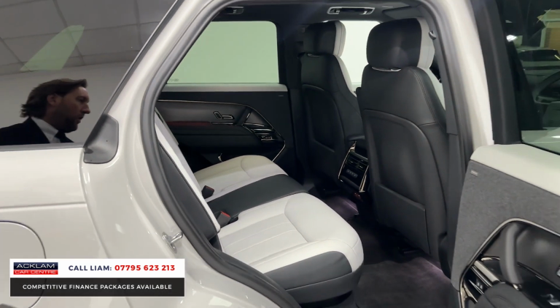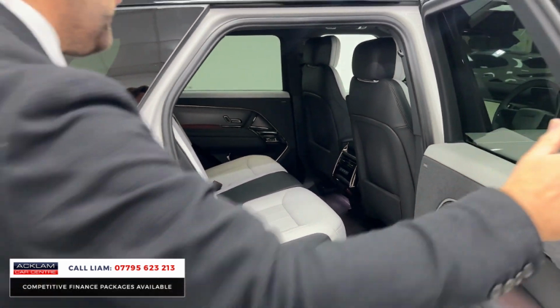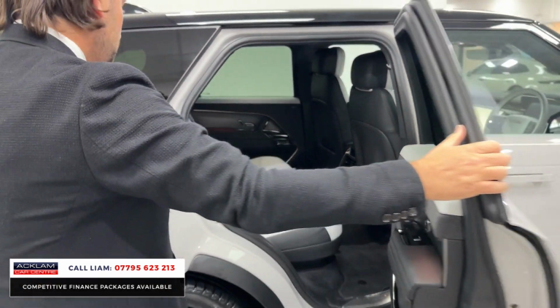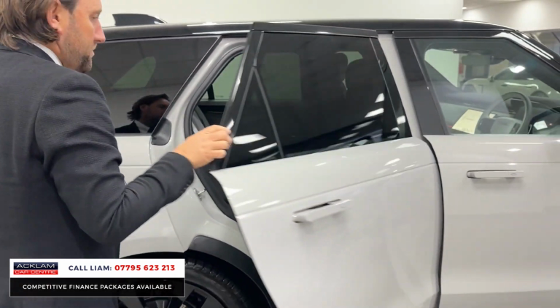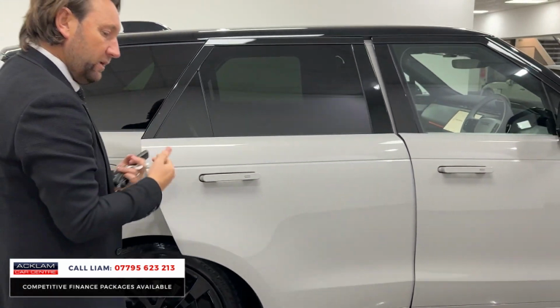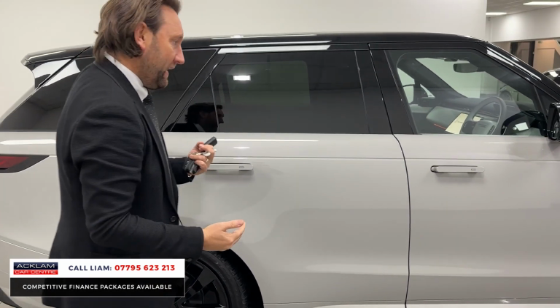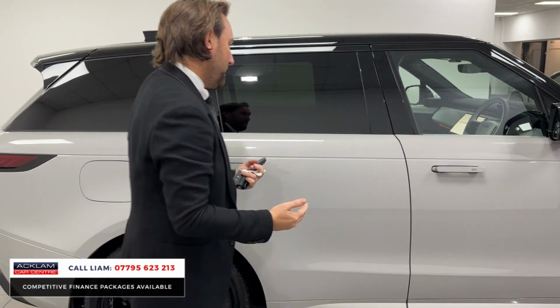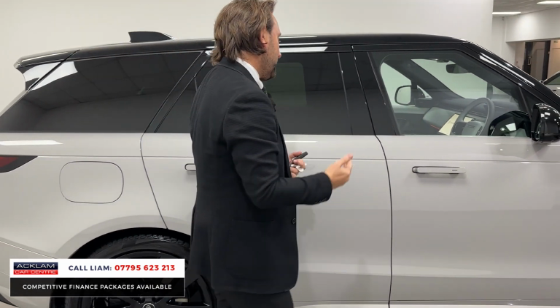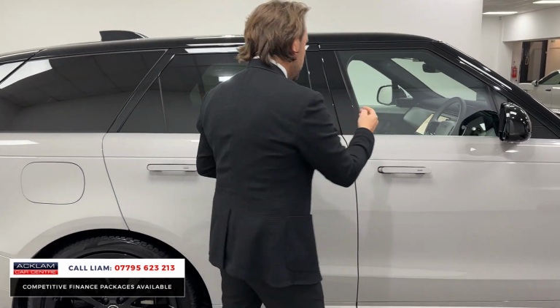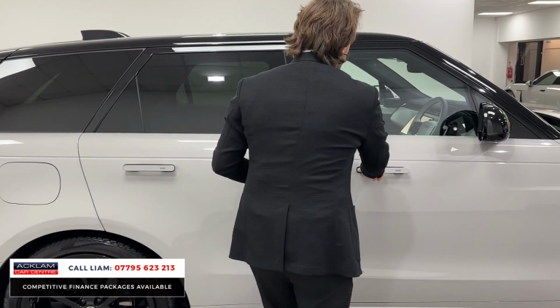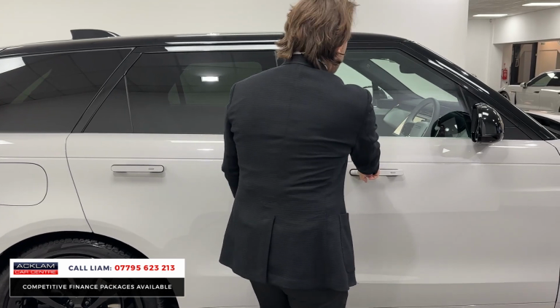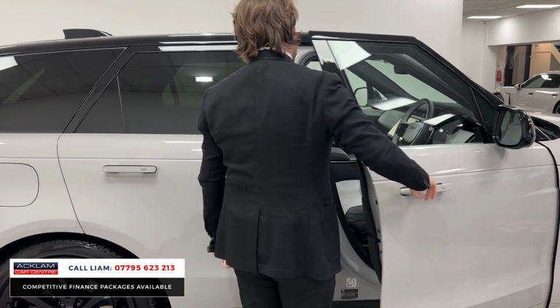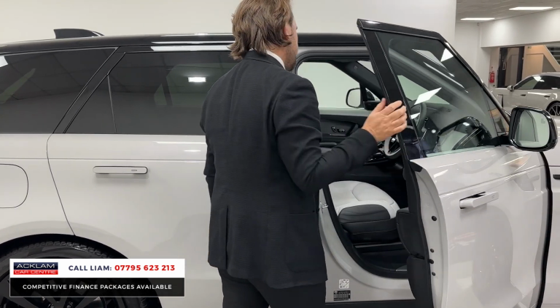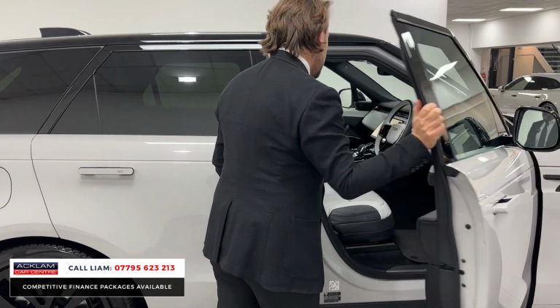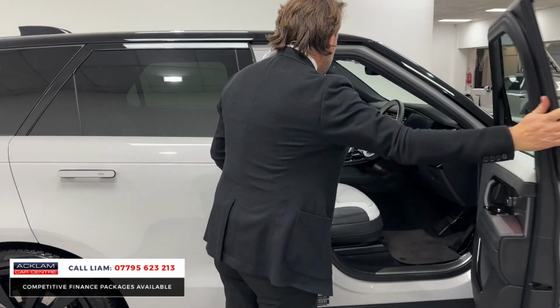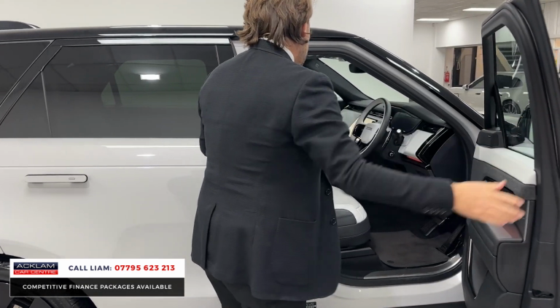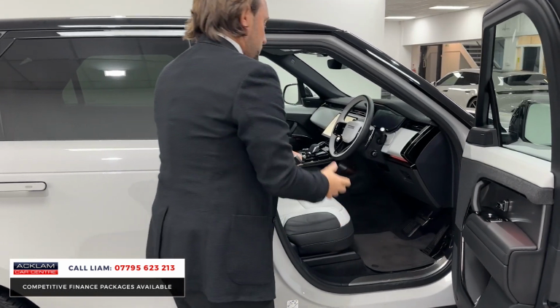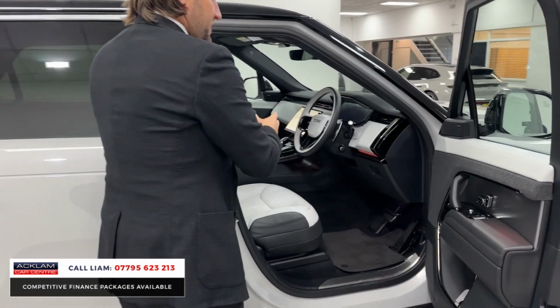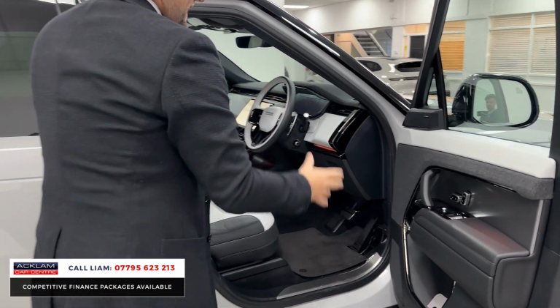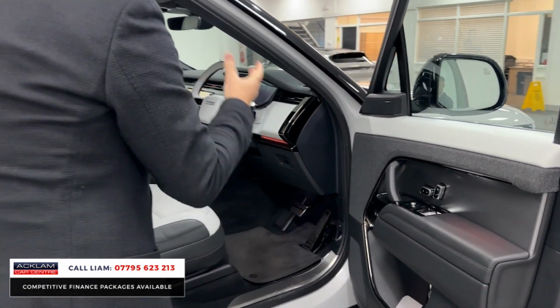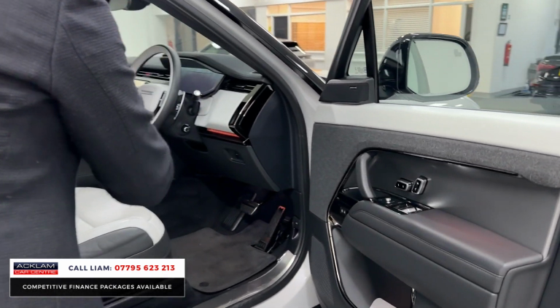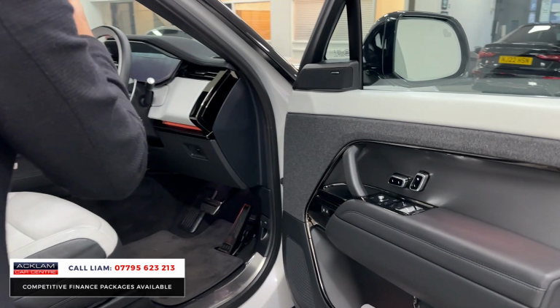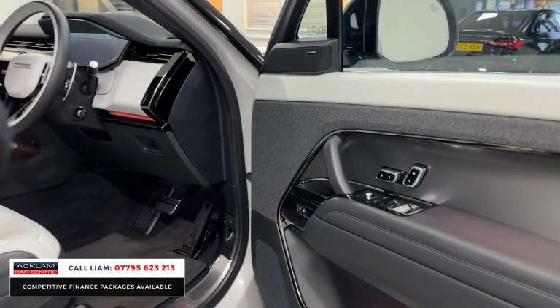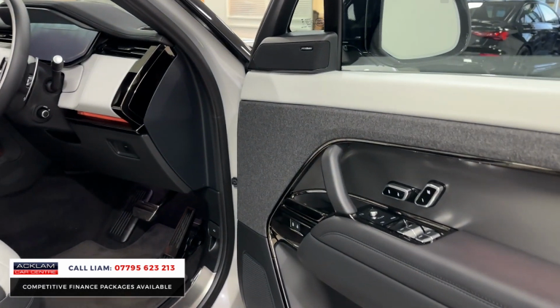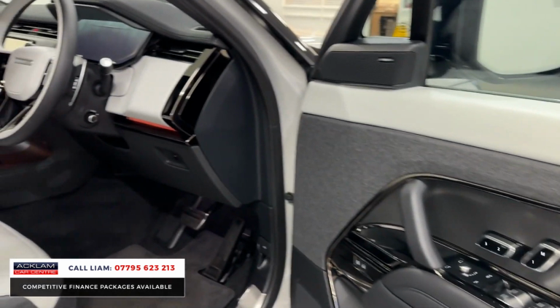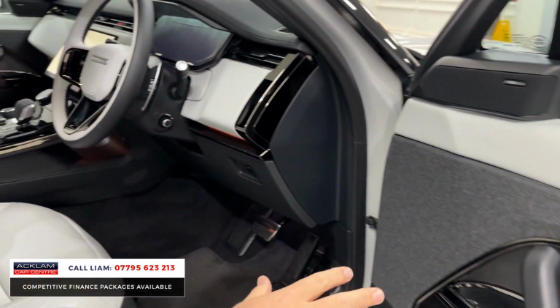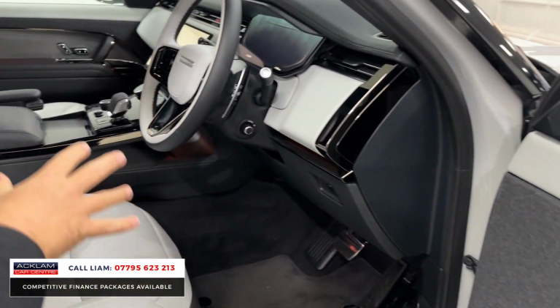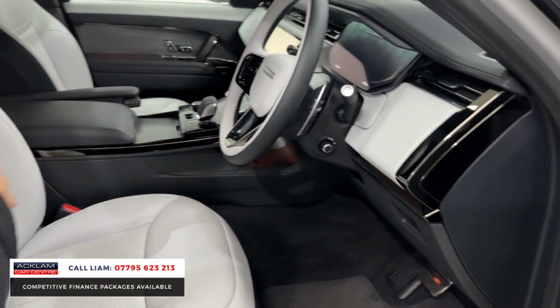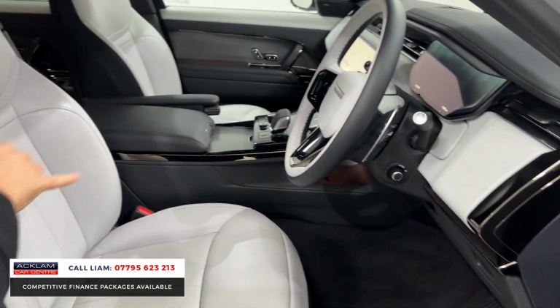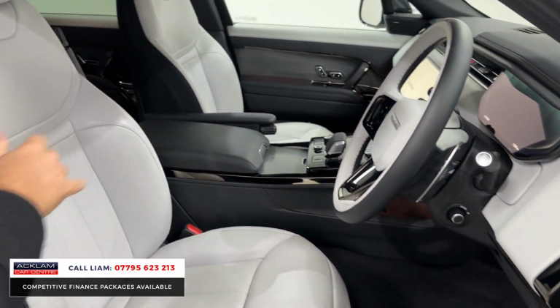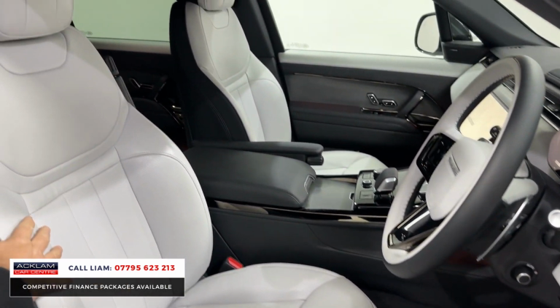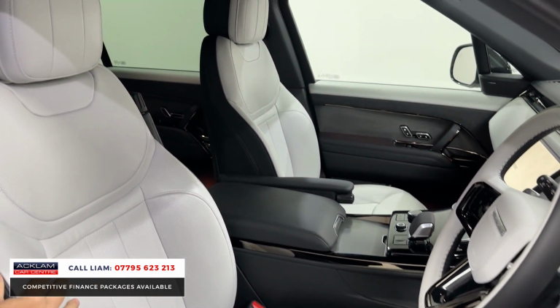There's lots of space in the rear — it's a bigger car in the back in the new Sport as well, so you've got a little better legroom. Then into the front, you've got 20-way heated adaptive seats.